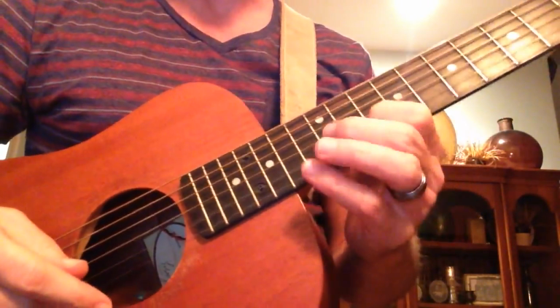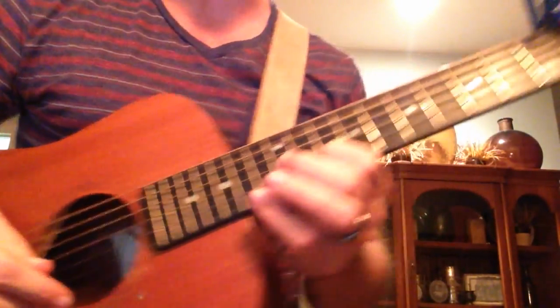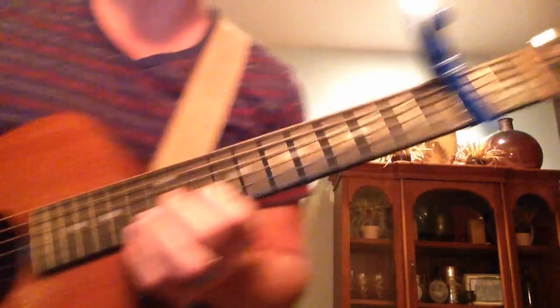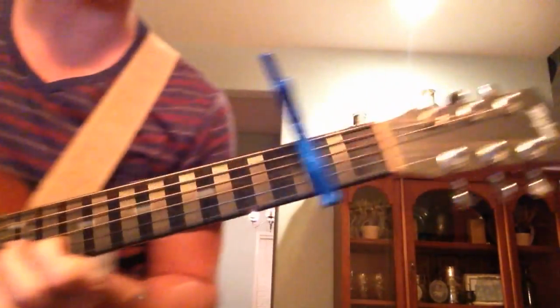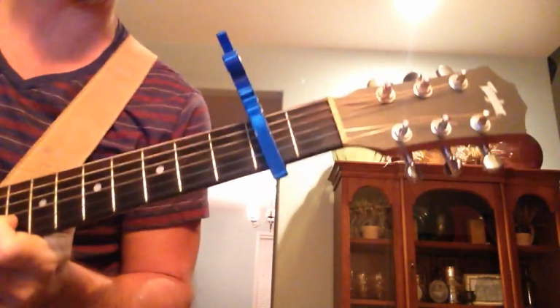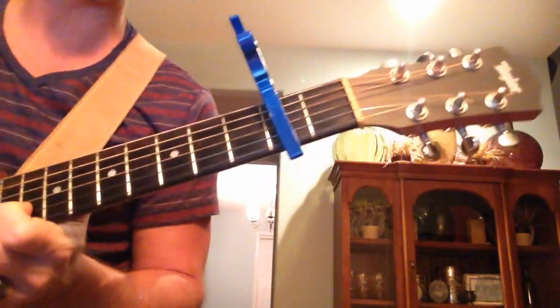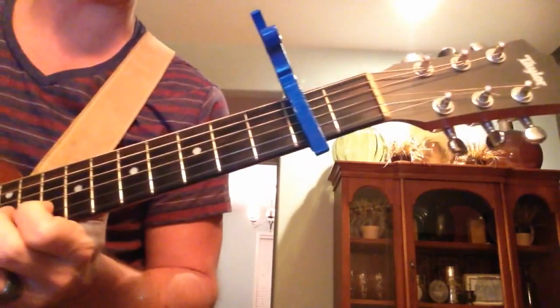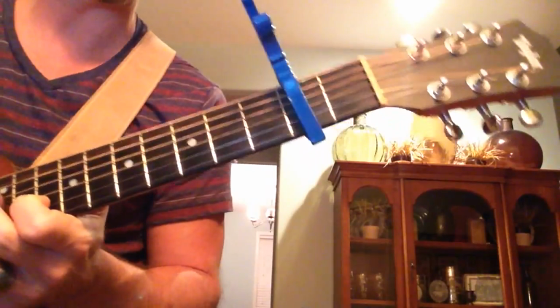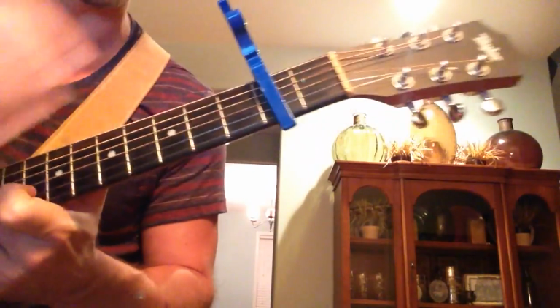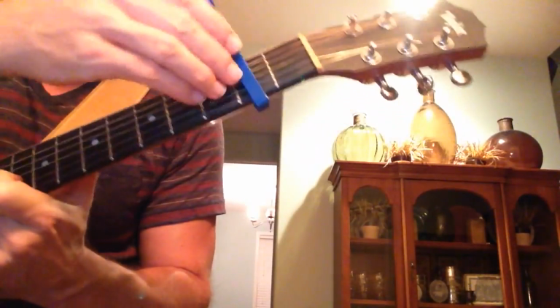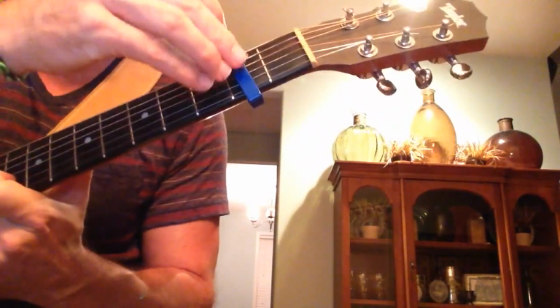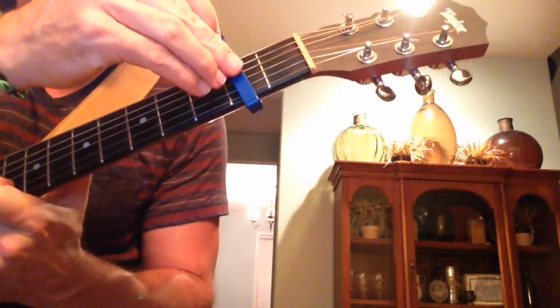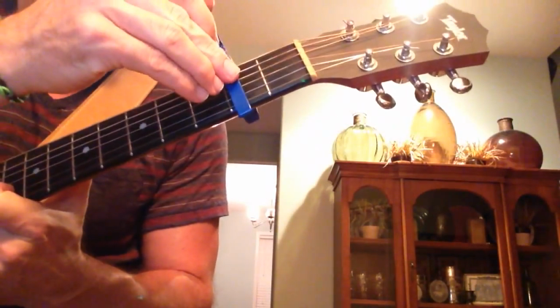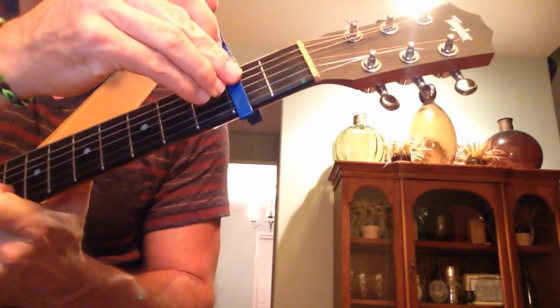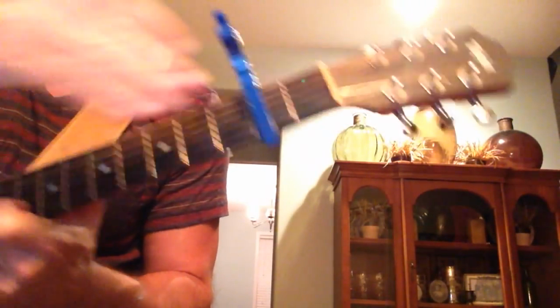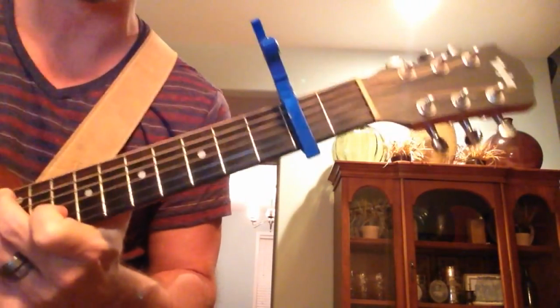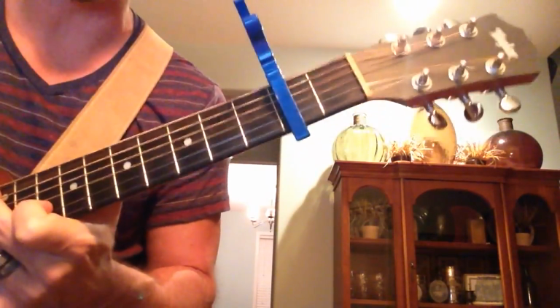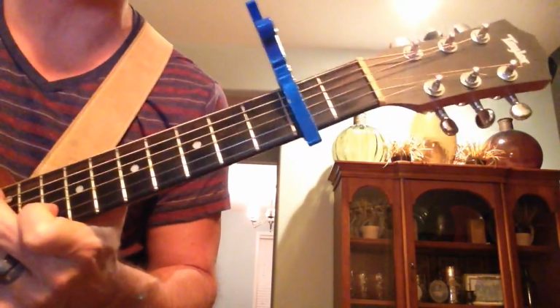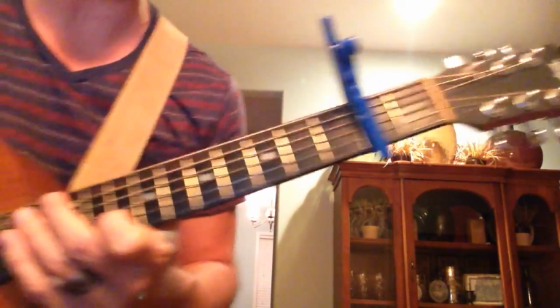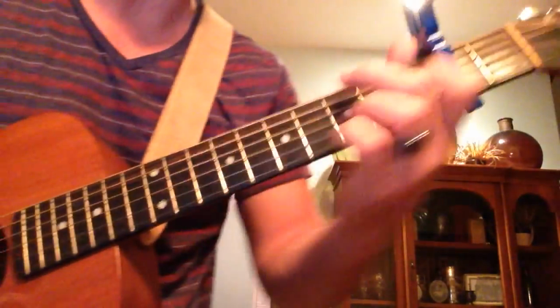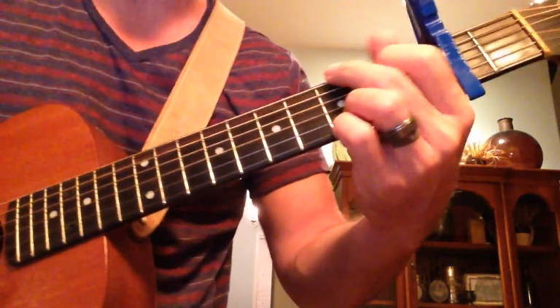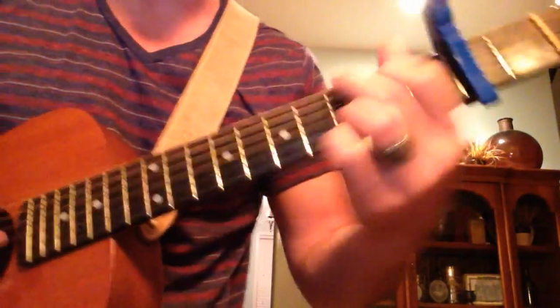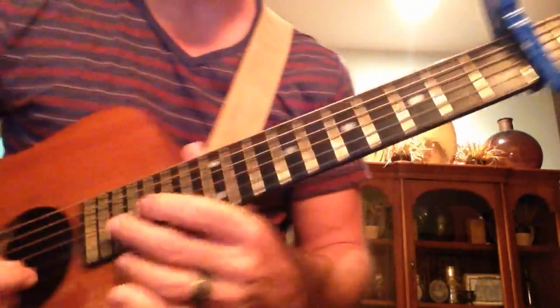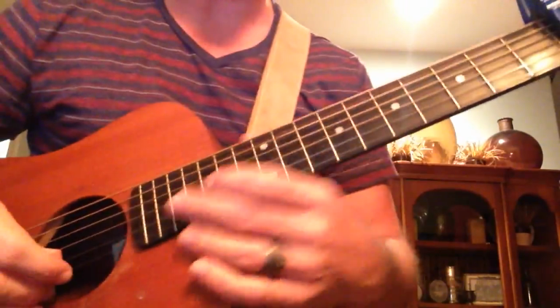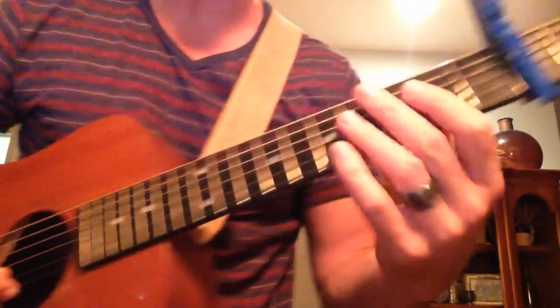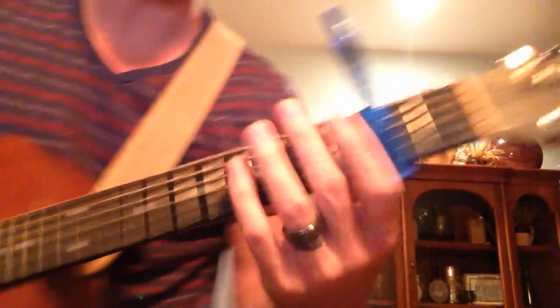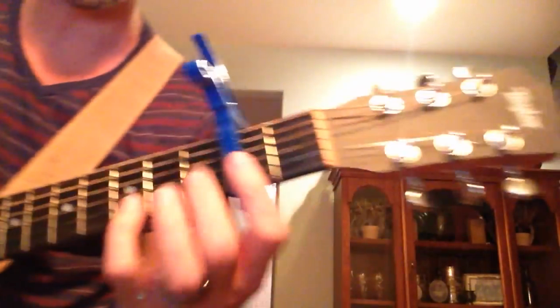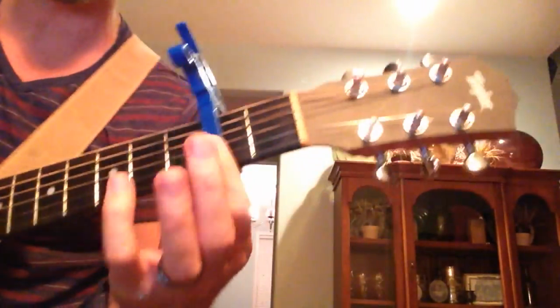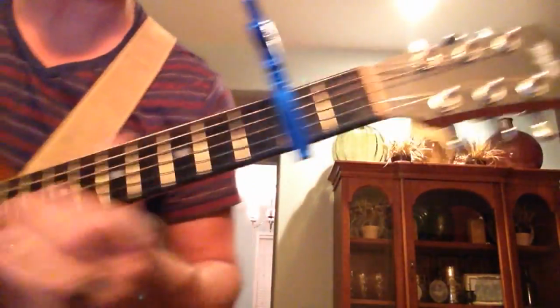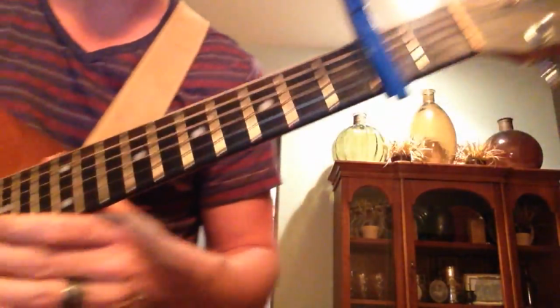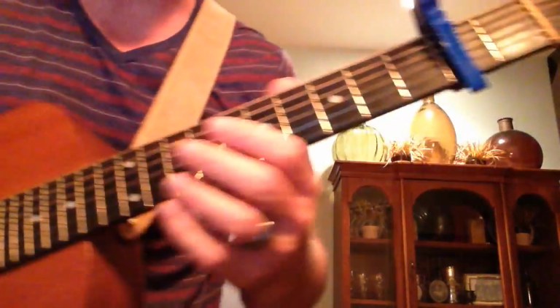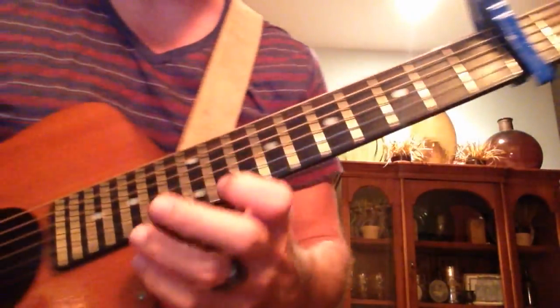I am capoed on fret 2 to play it in G-shapes, capoed rather crooked, mind you. But either way, you don't need to know that, but in case you're wondering why that's there.